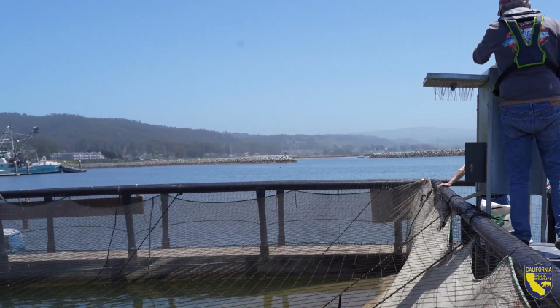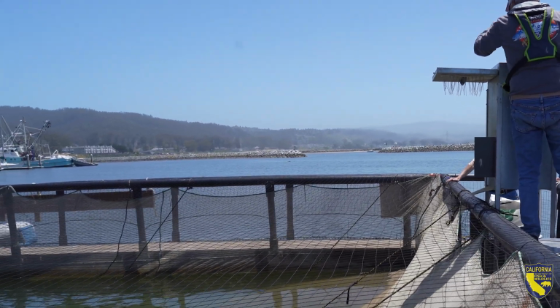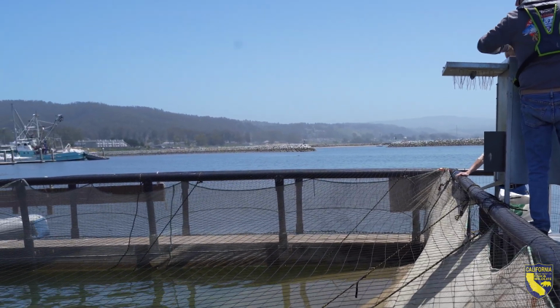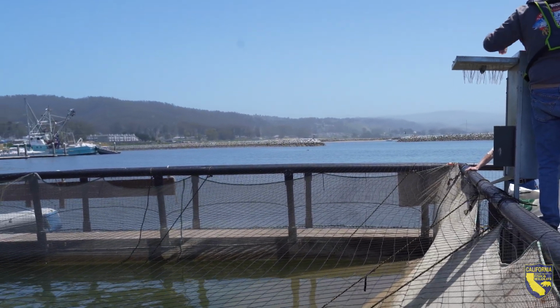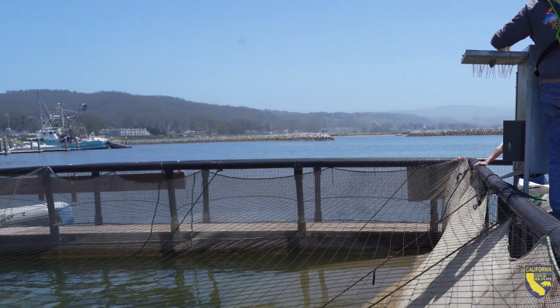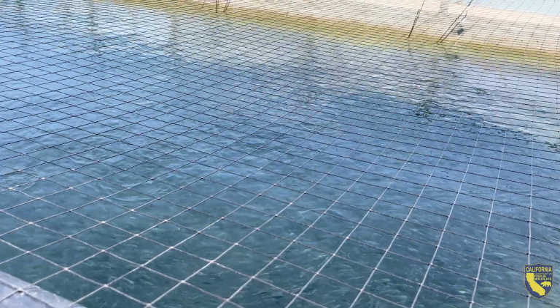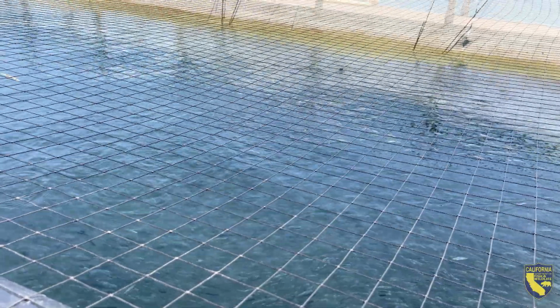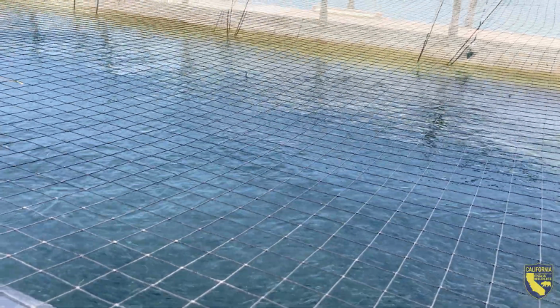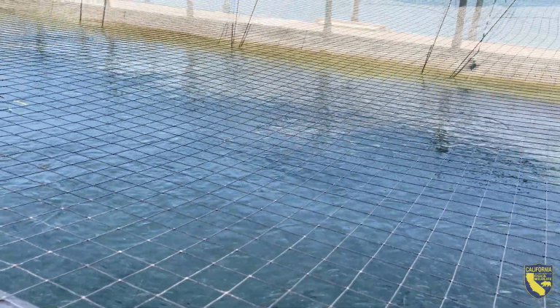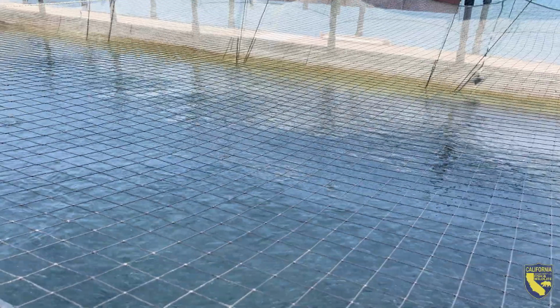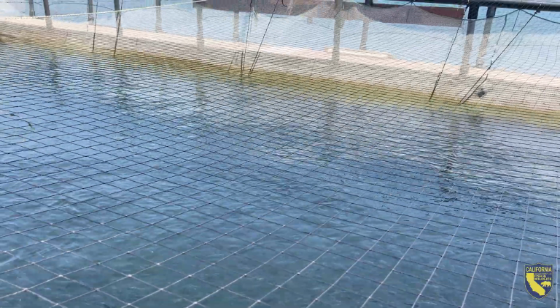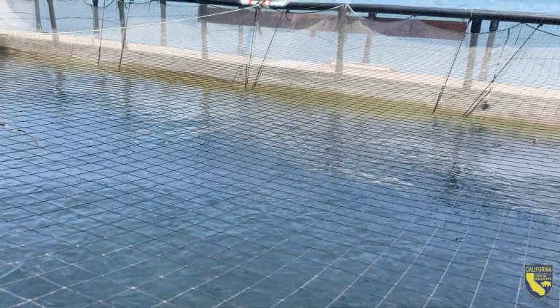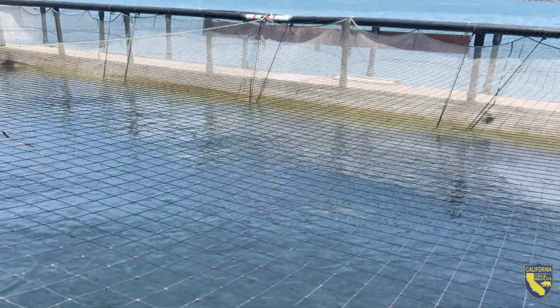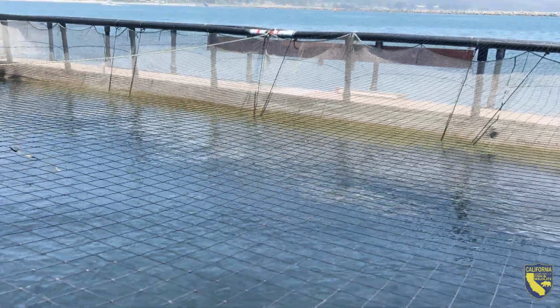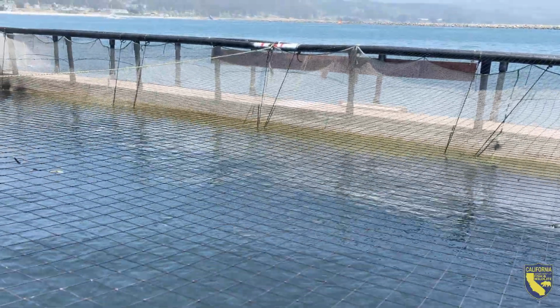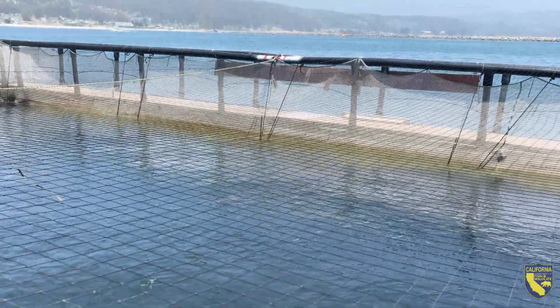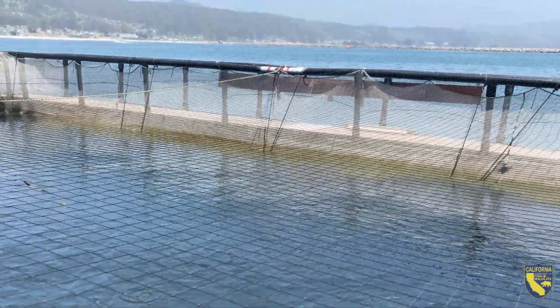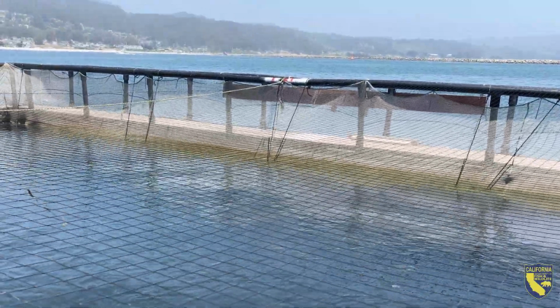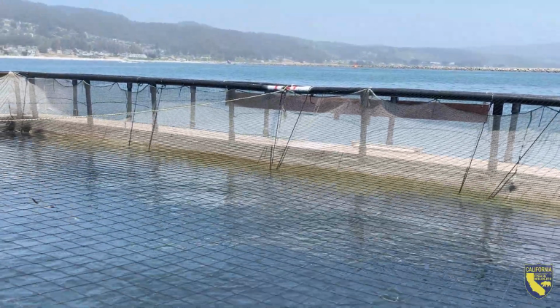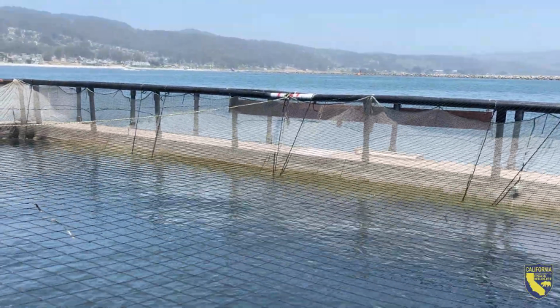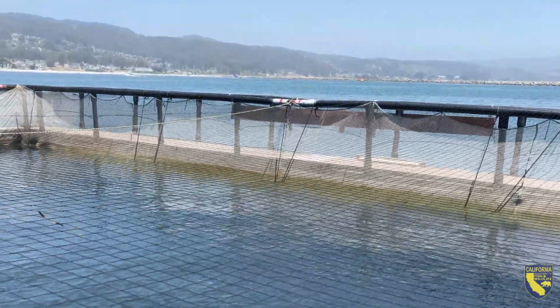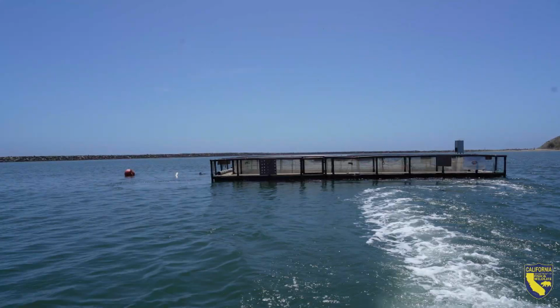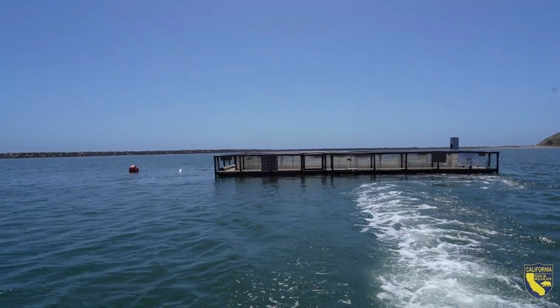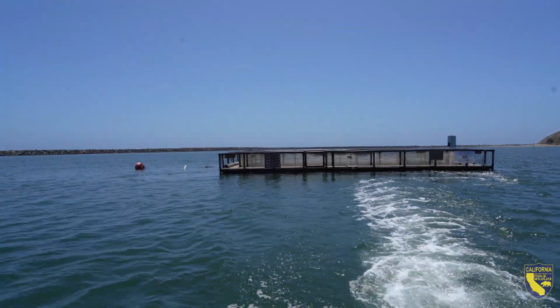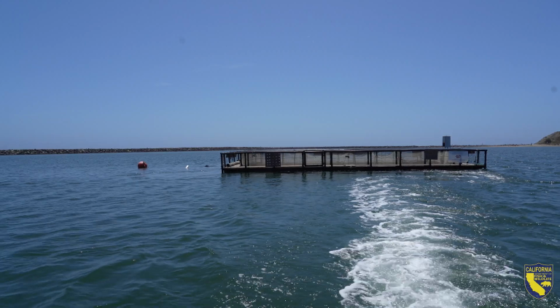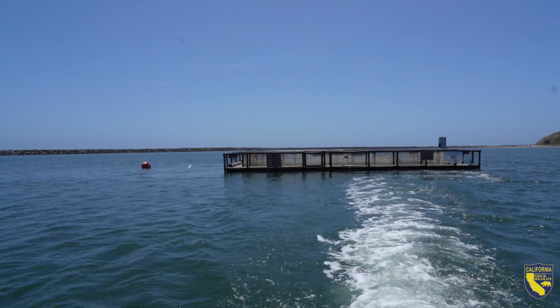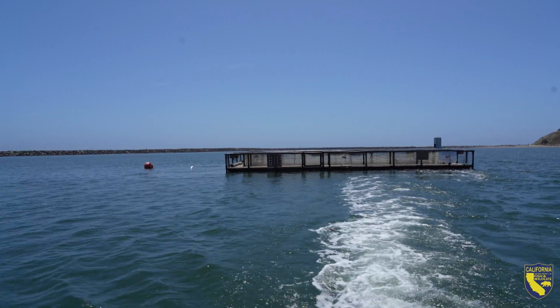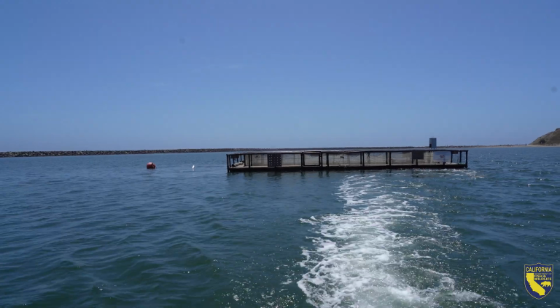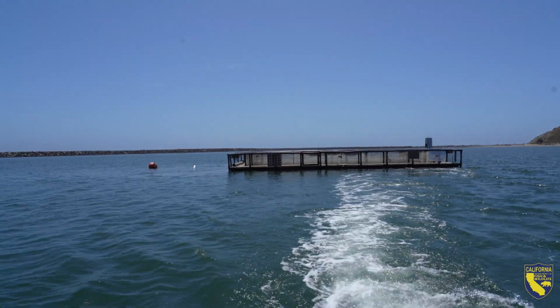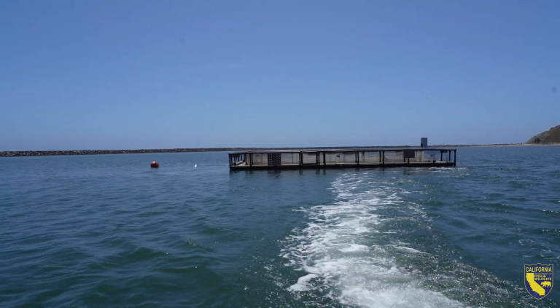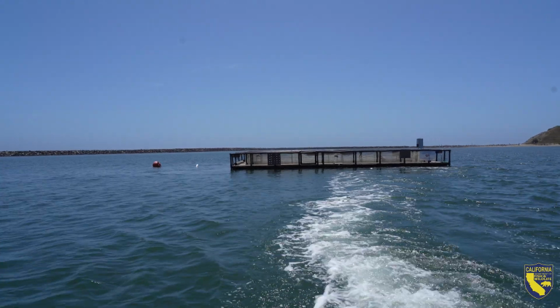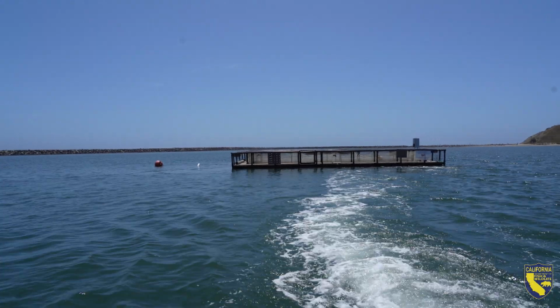Those fish are held for five days to acclimate and imprint on the waters here in Pillar Point Harbor. Then the fish will go right out the harbor into the open ocean.